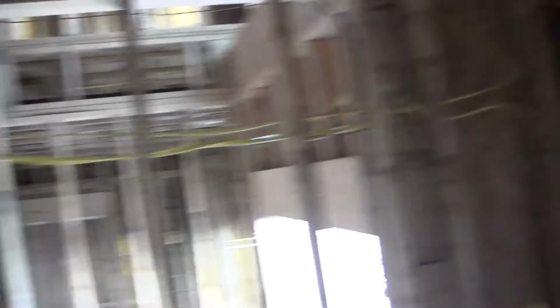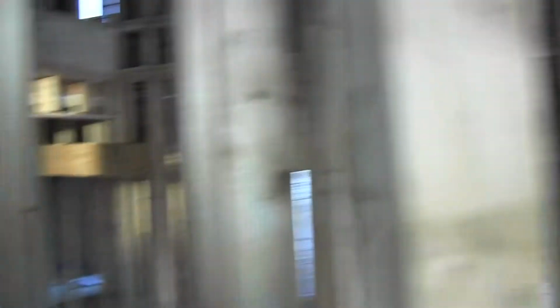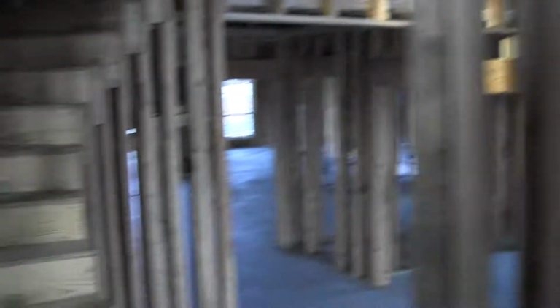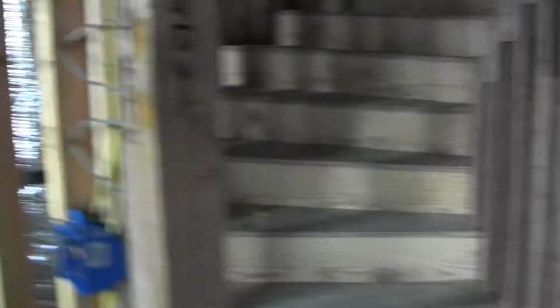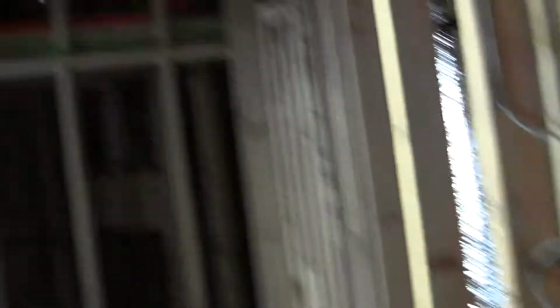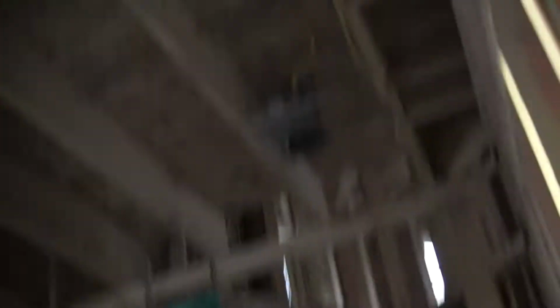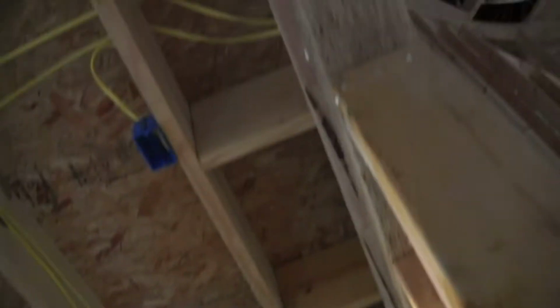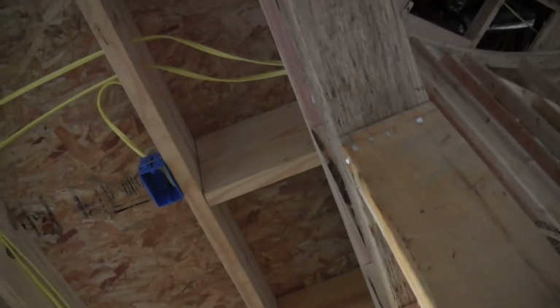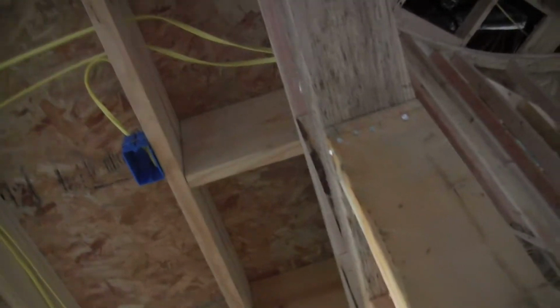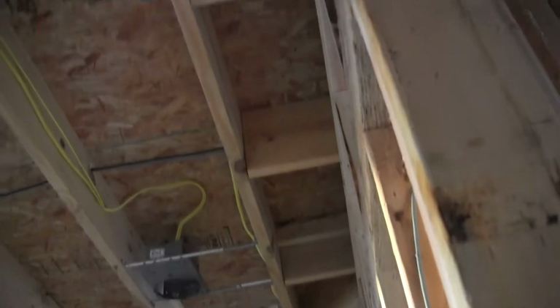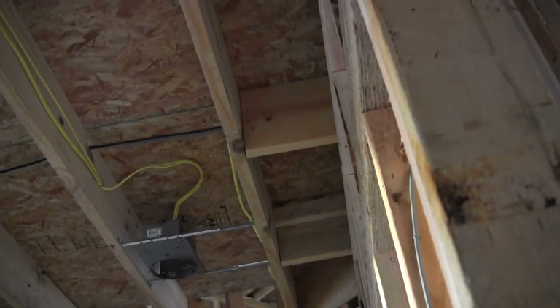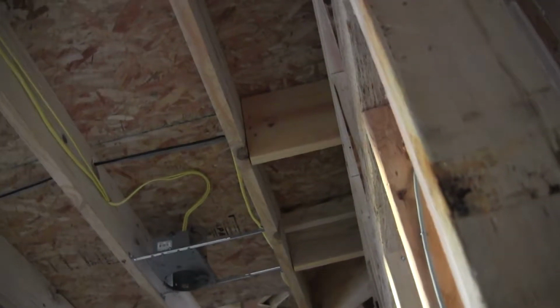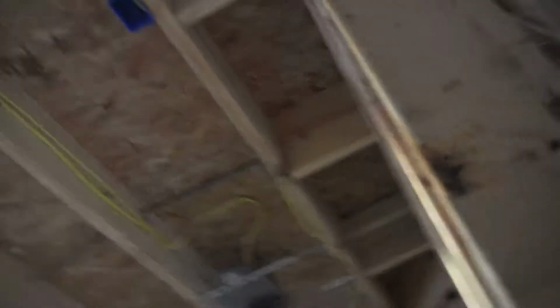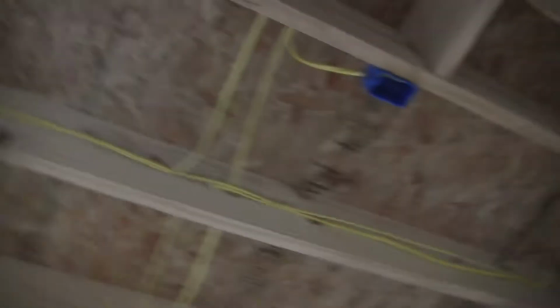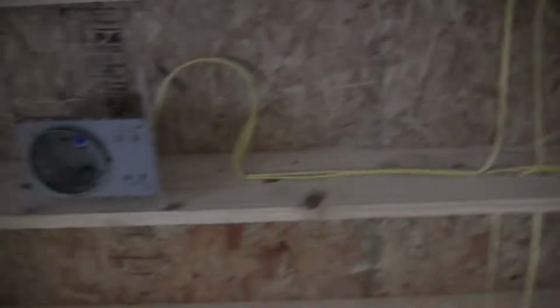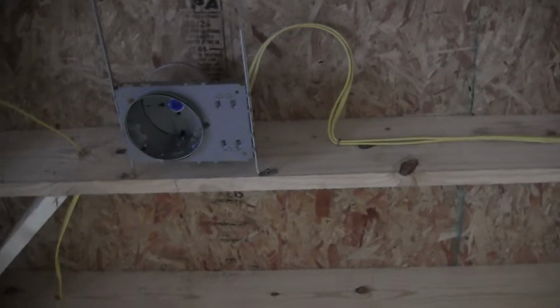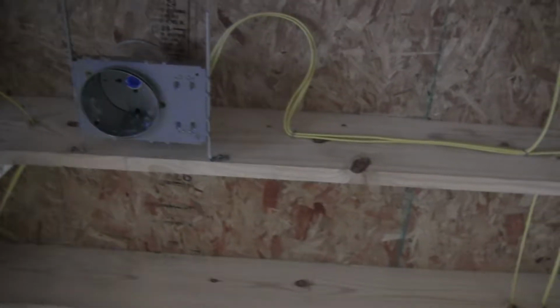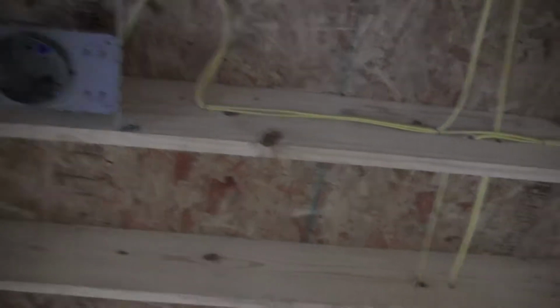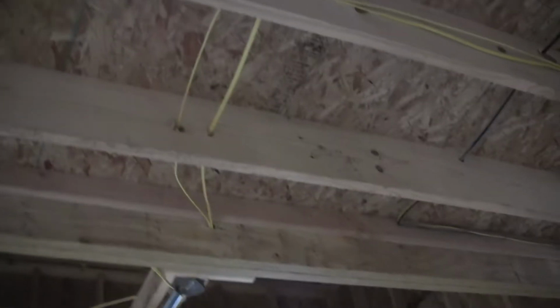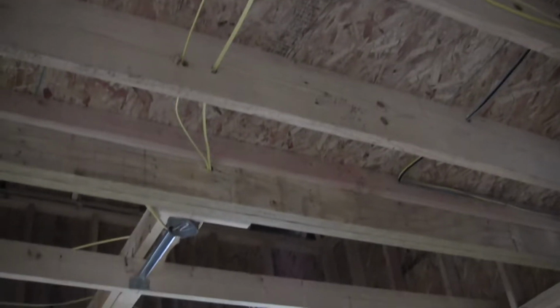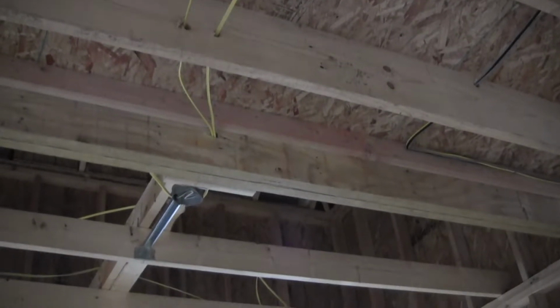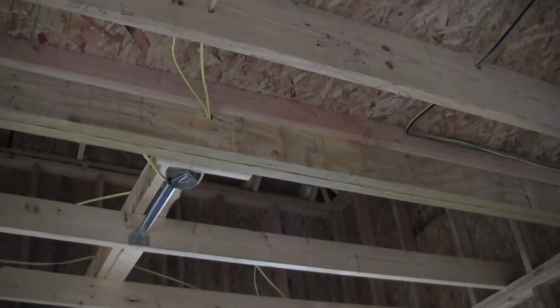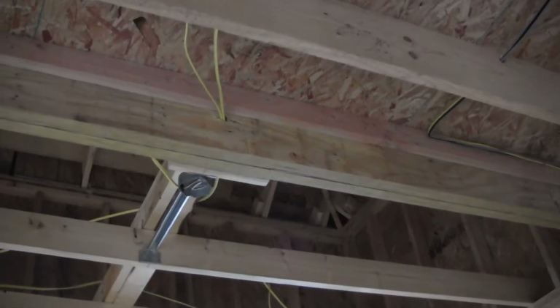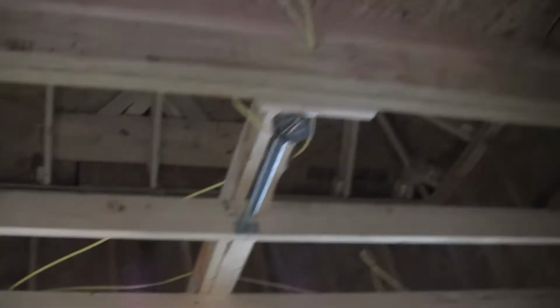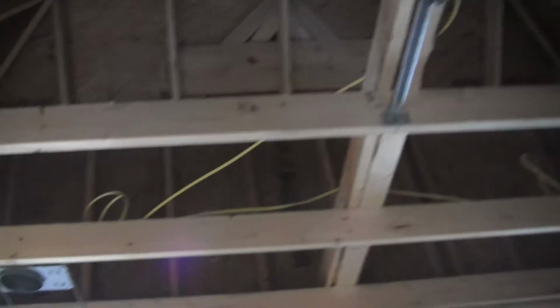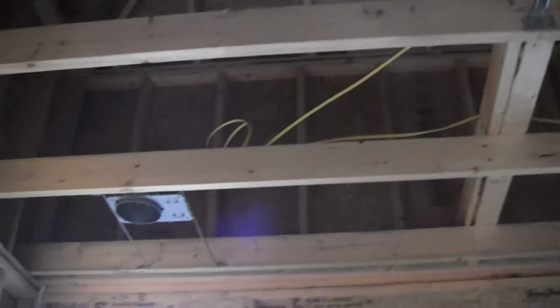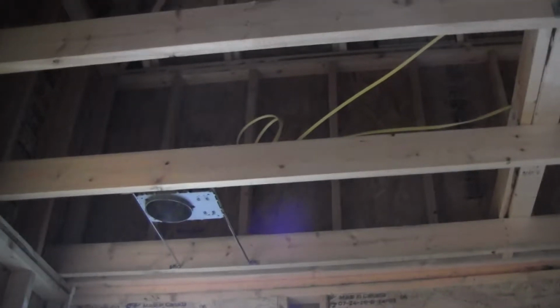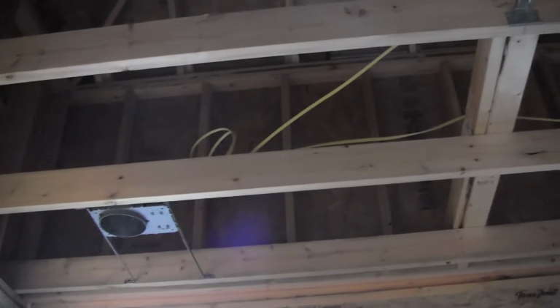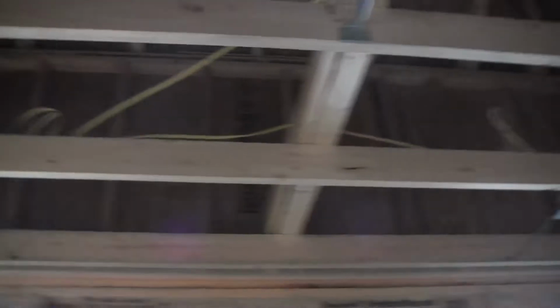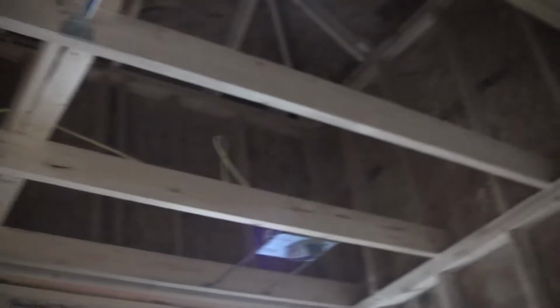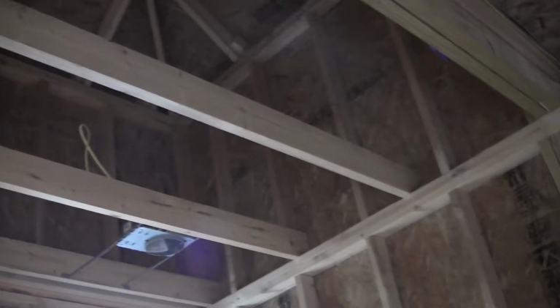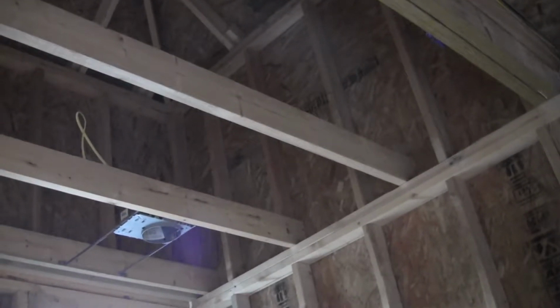Turning back around to the study entrance and looking up, there's a smoke detector outlet, a six-inch recess can on either end, a ceiling fan outlet in the middle, and then a six-inch recess can above each of the two windows.